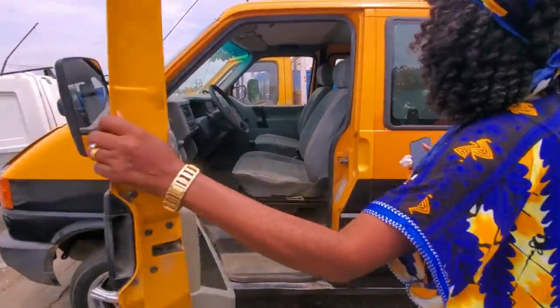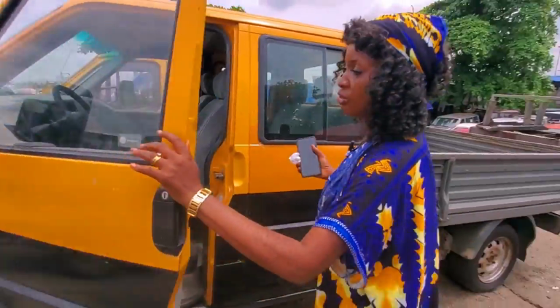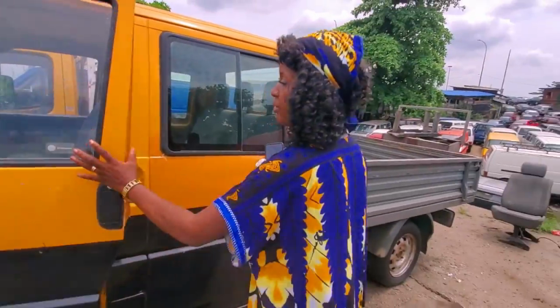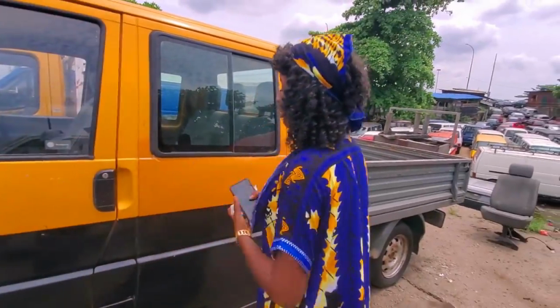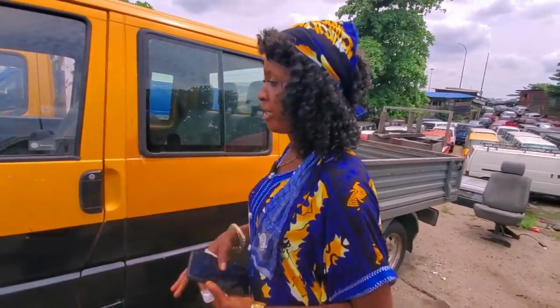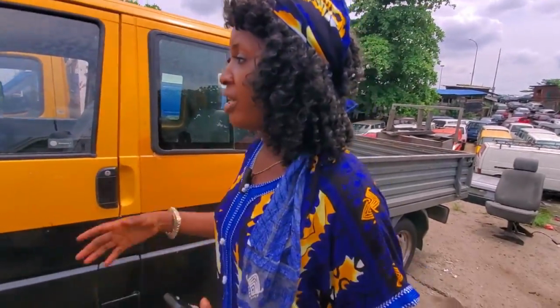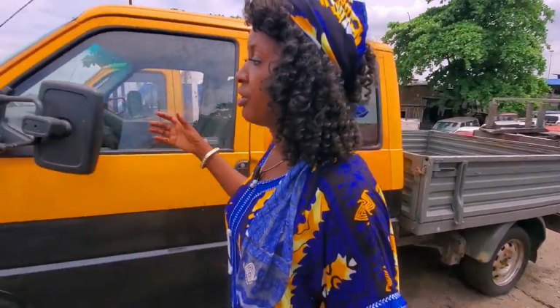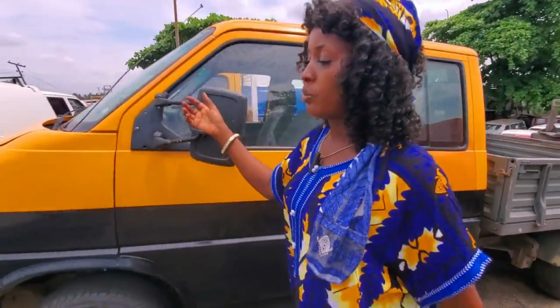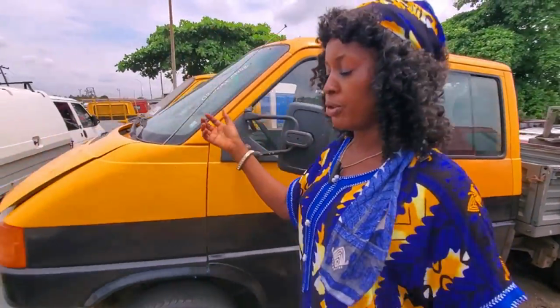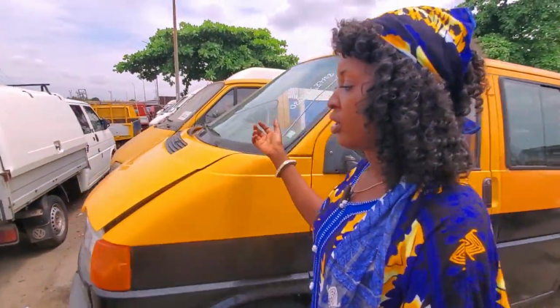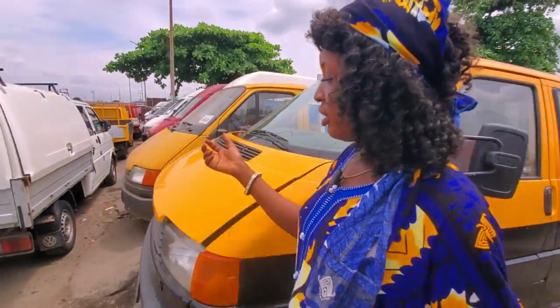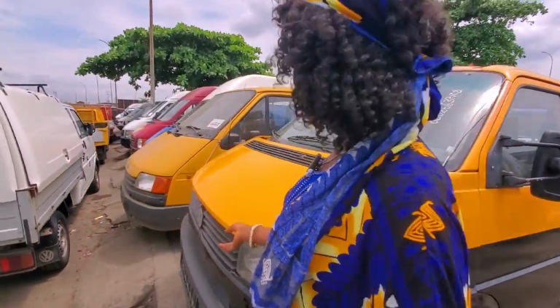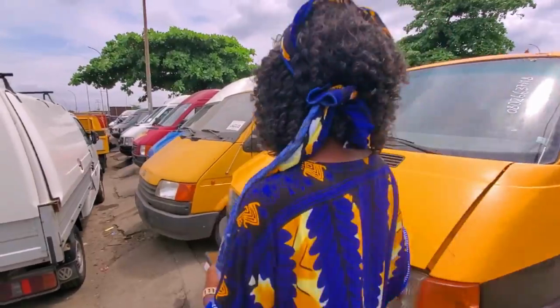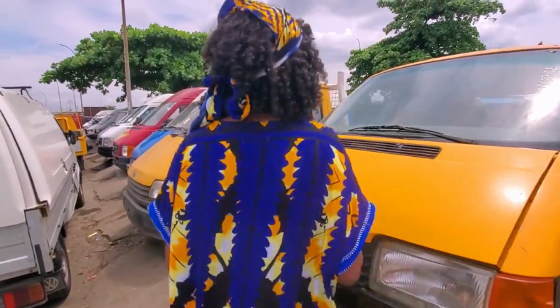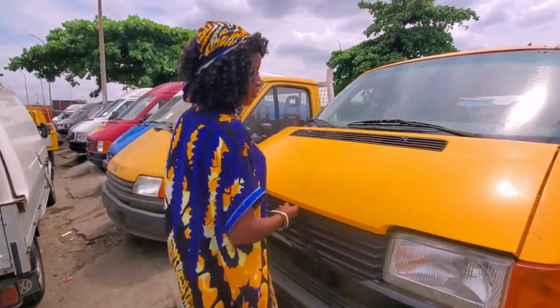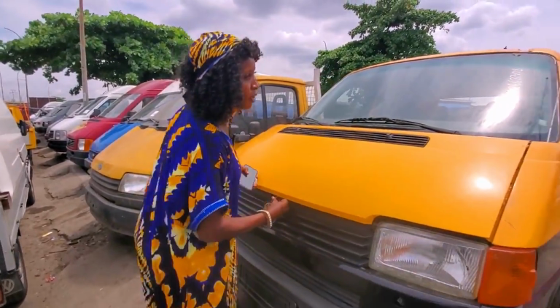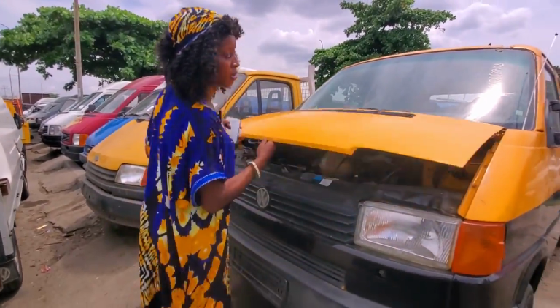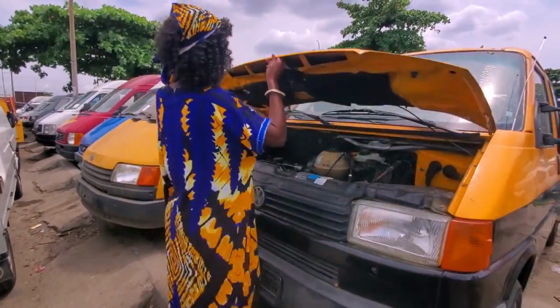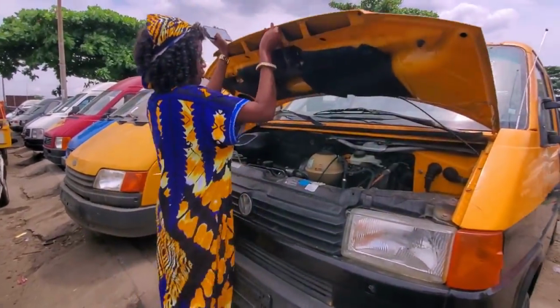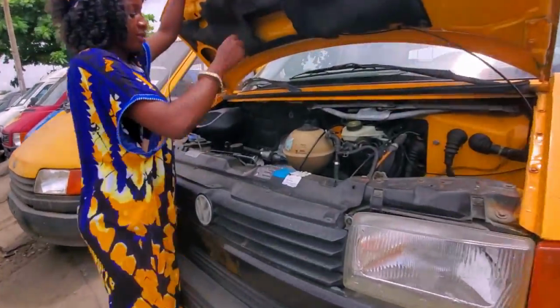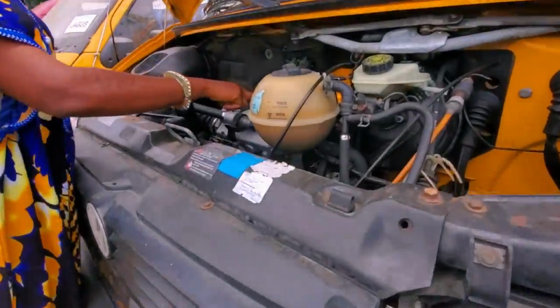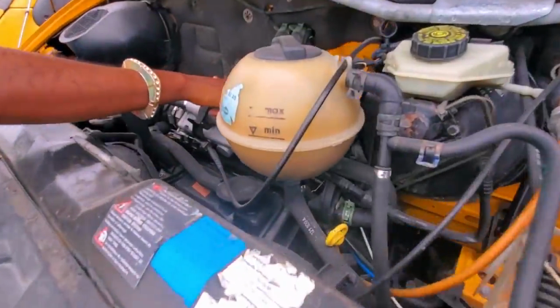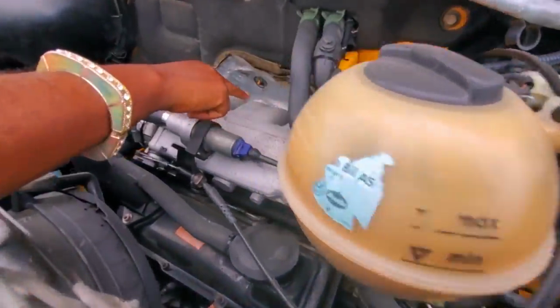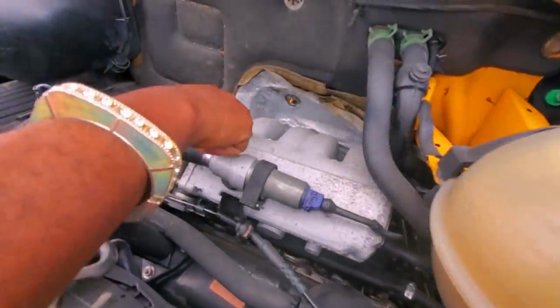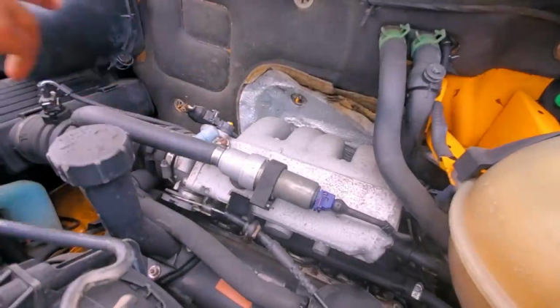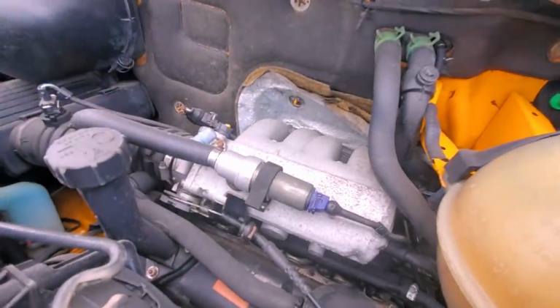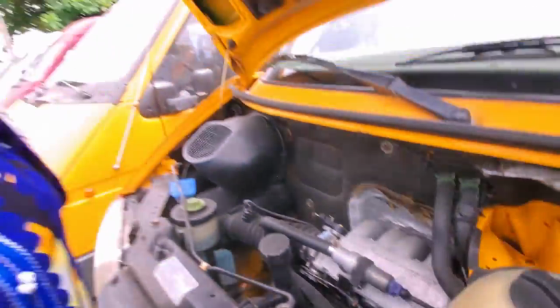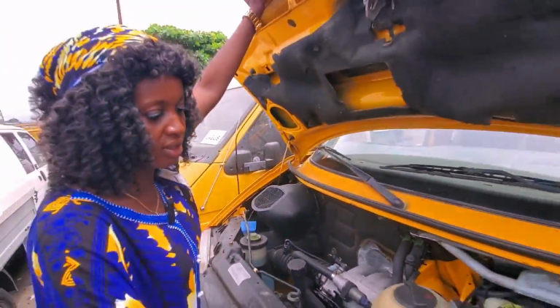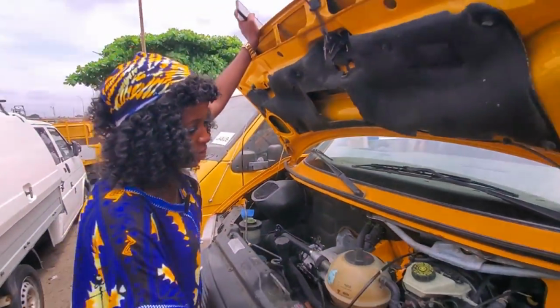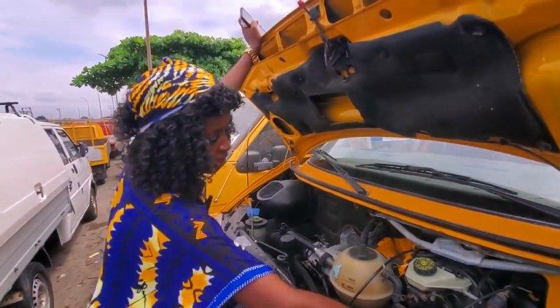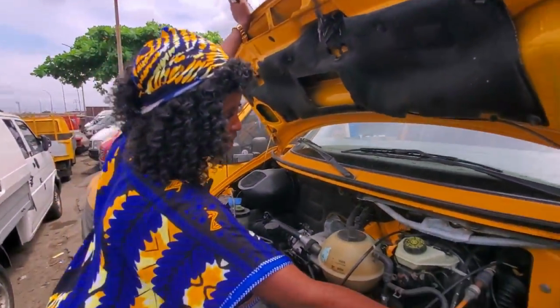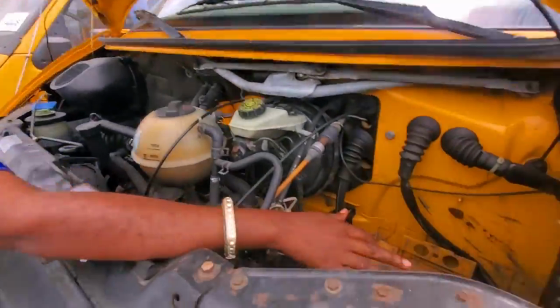This is a double cabin and the engine is petrol. The cylinder here is four — one, two, three, four. Very neat, very nice. This space is for the battery.